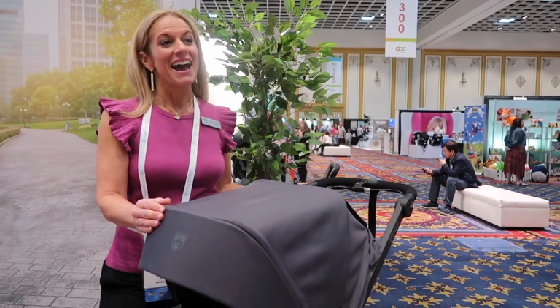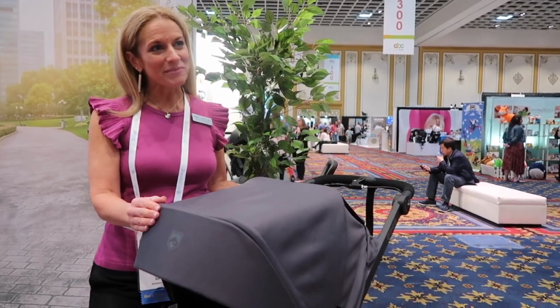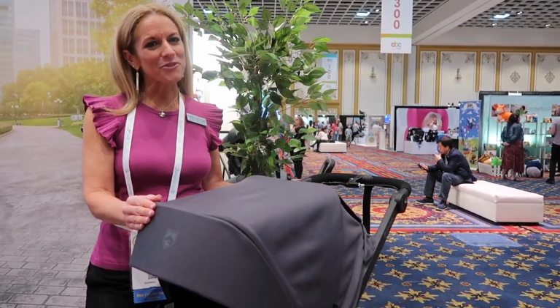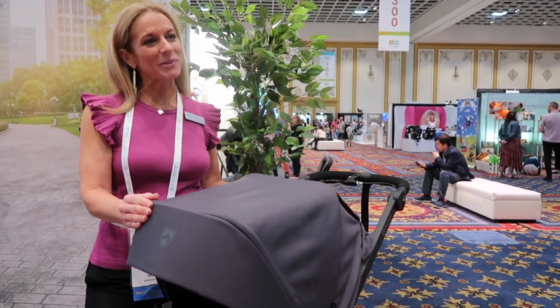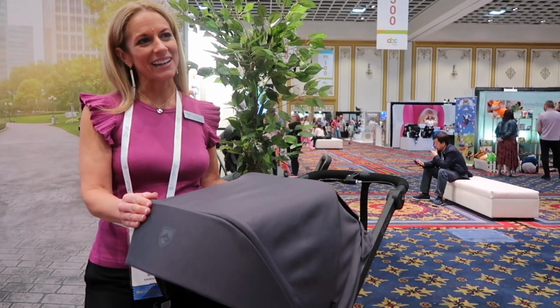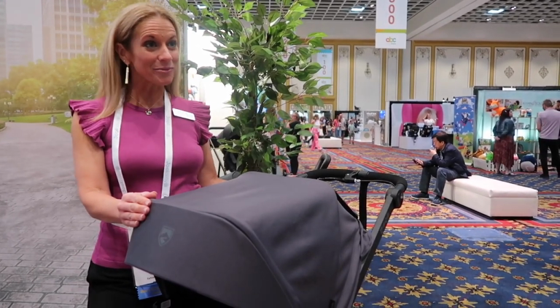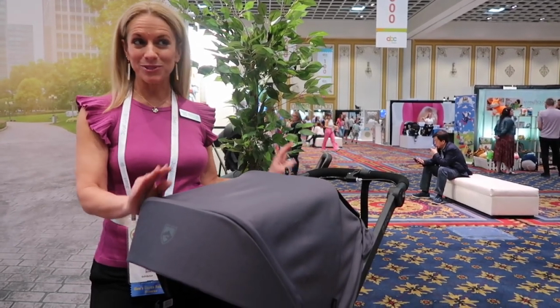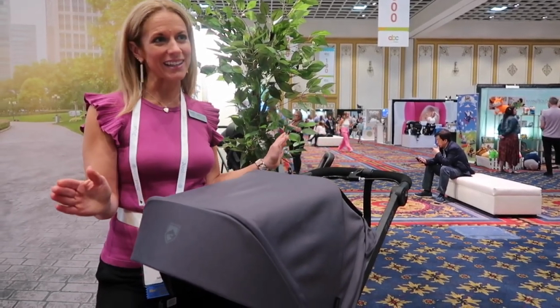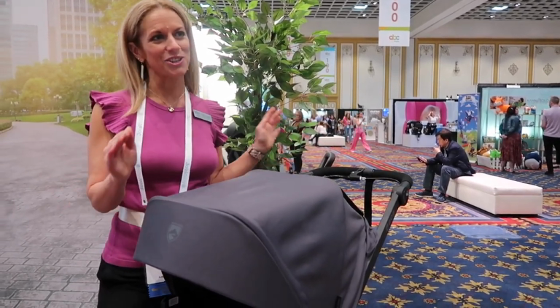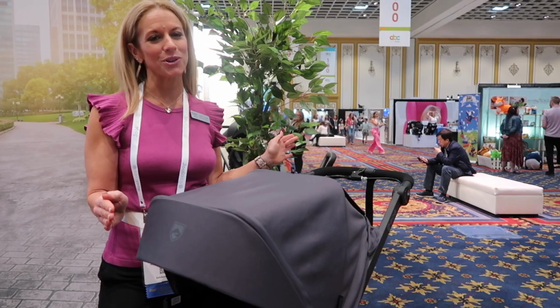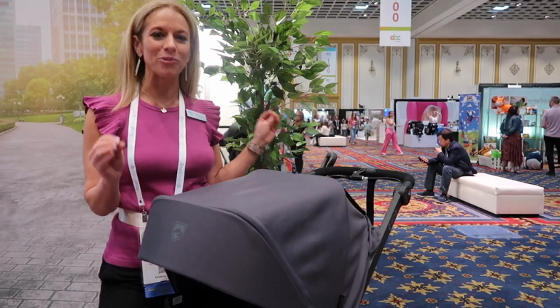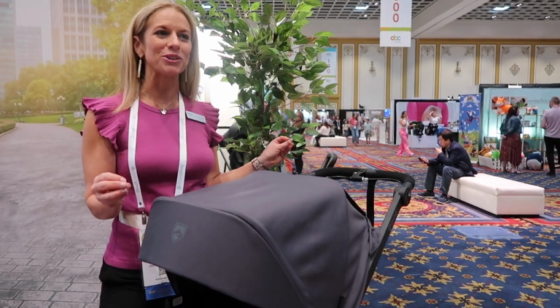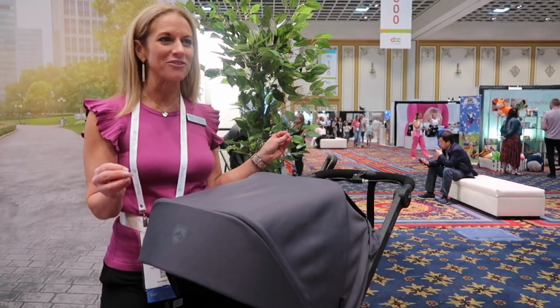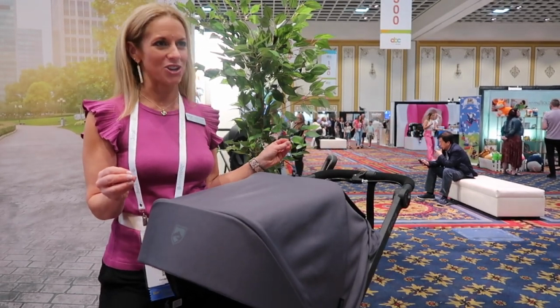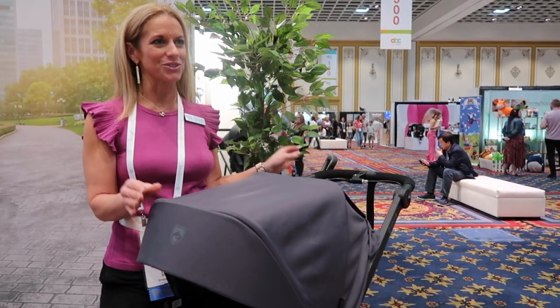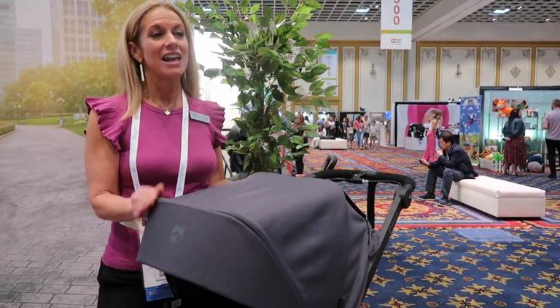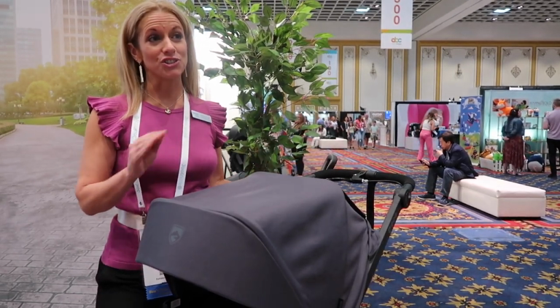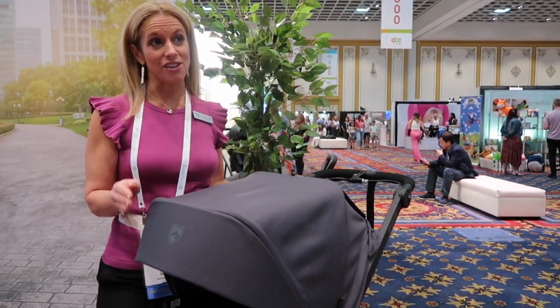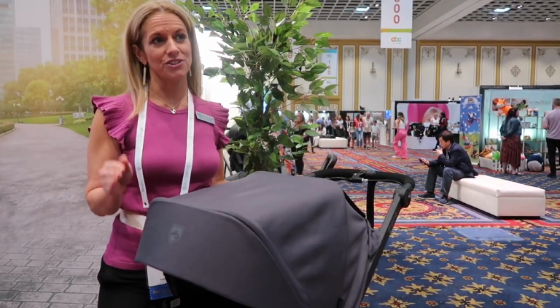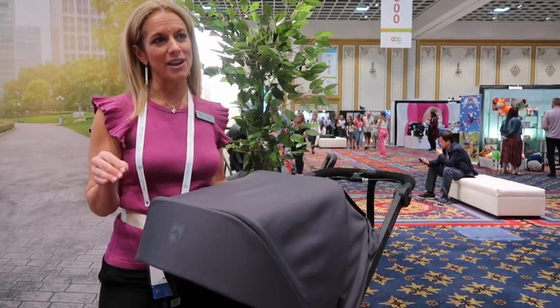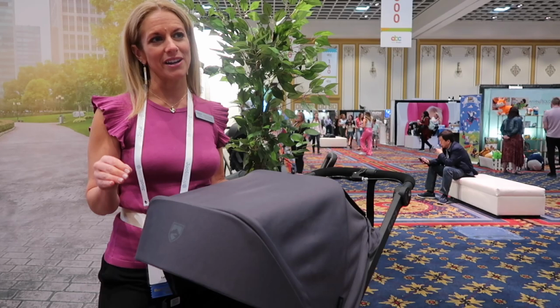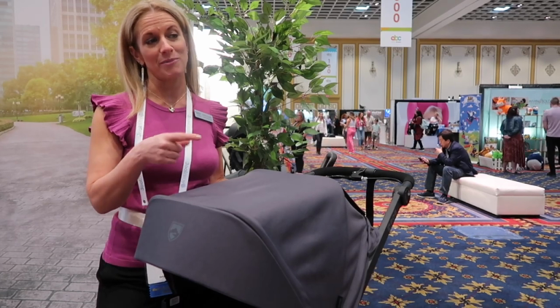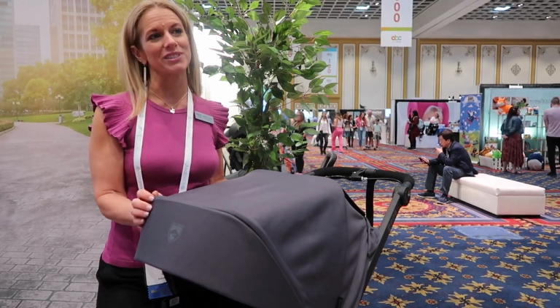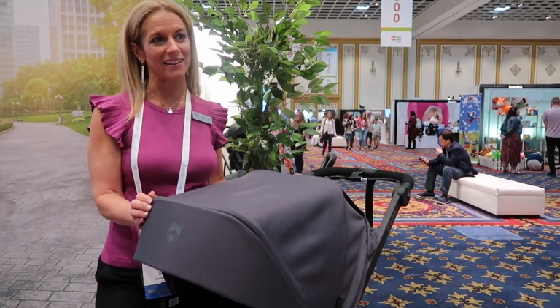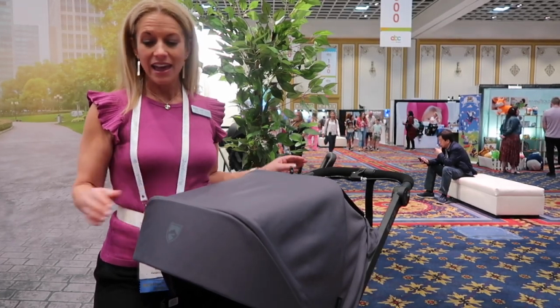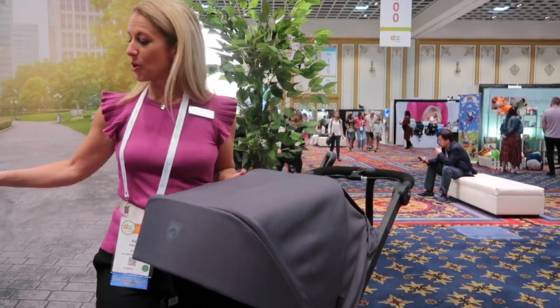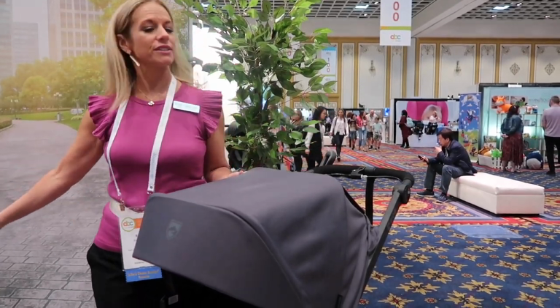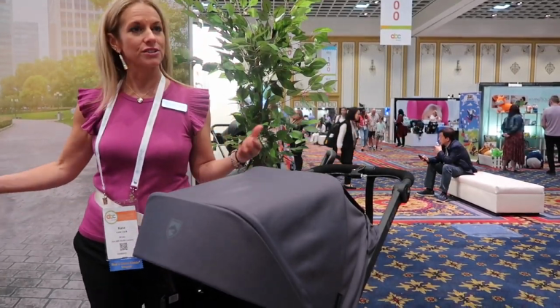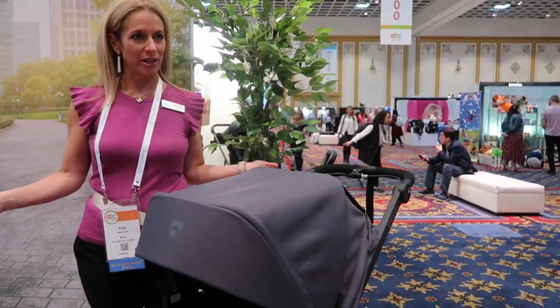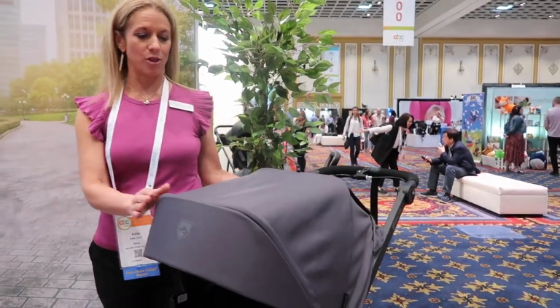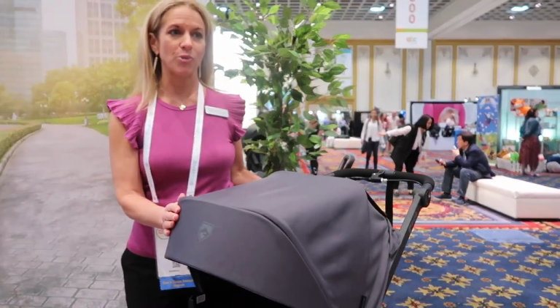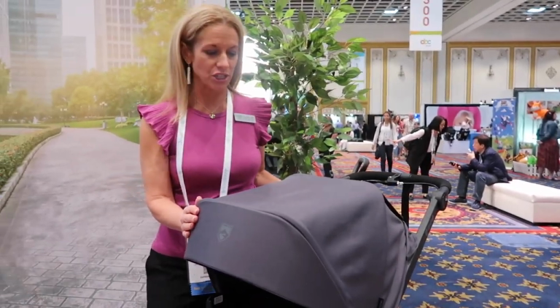Hi, I'm Kate from Bobgear, and I am so excited to share with you our brand new Wayfinder Dog Controller. This just launched to the US market, coming soon to Canada, and both of these fashions are going to be available in both countries.